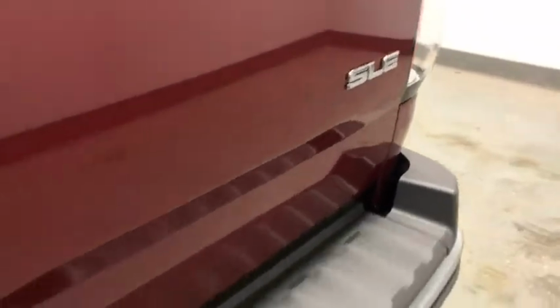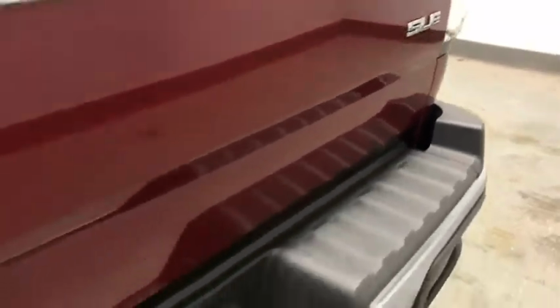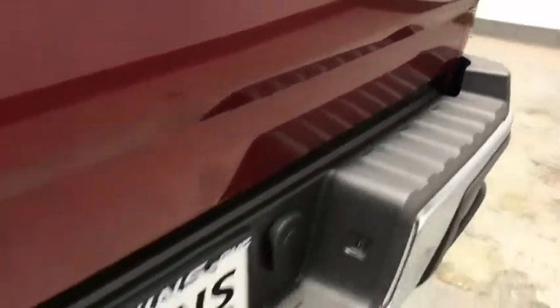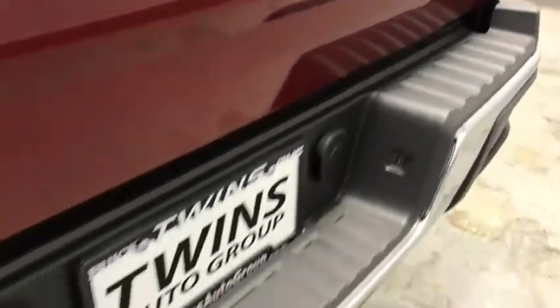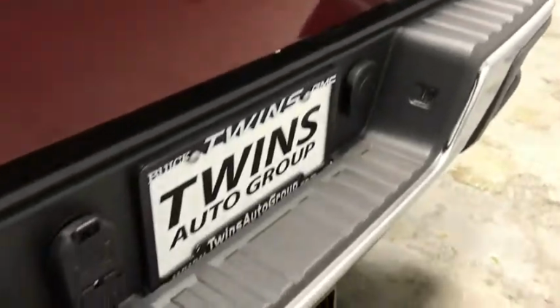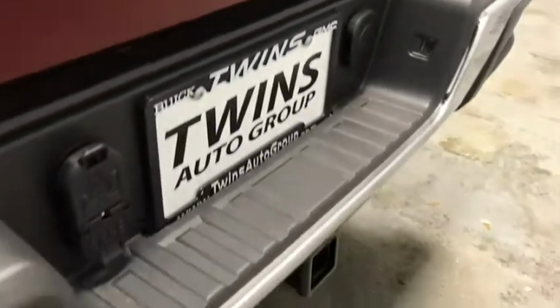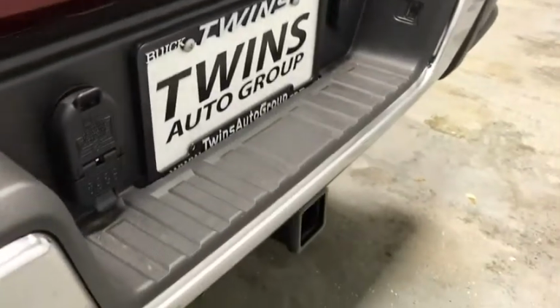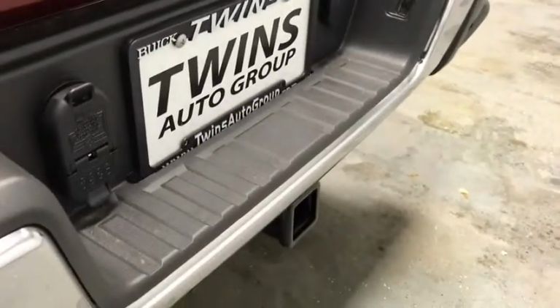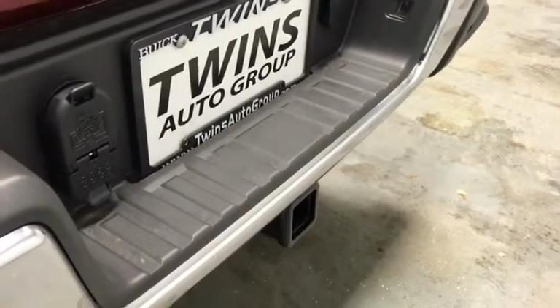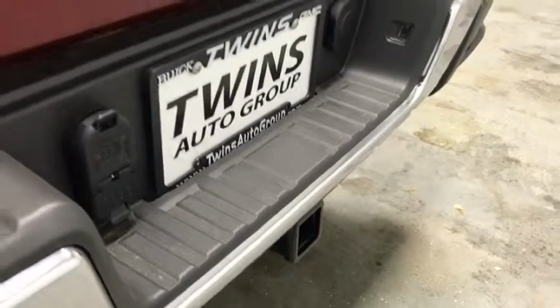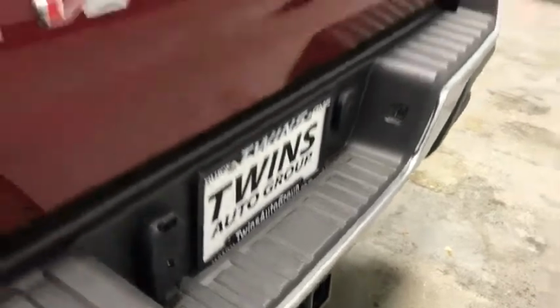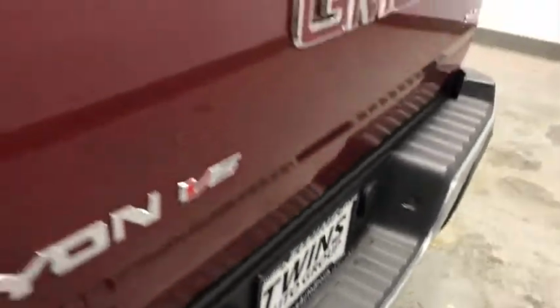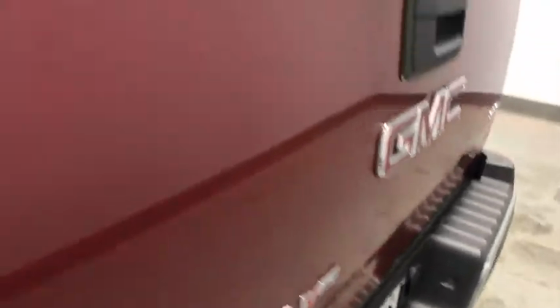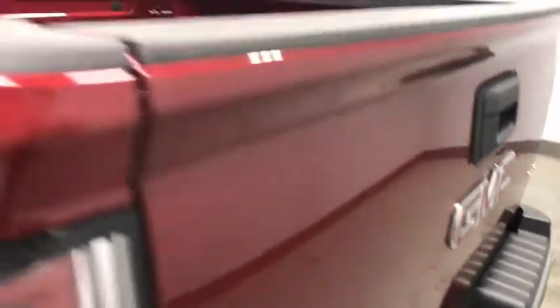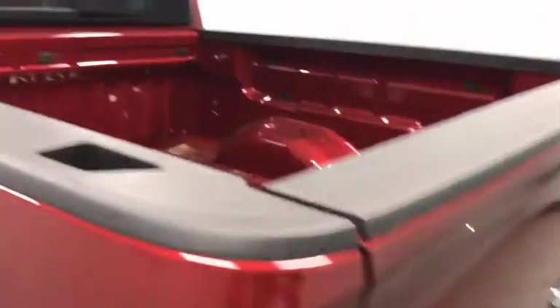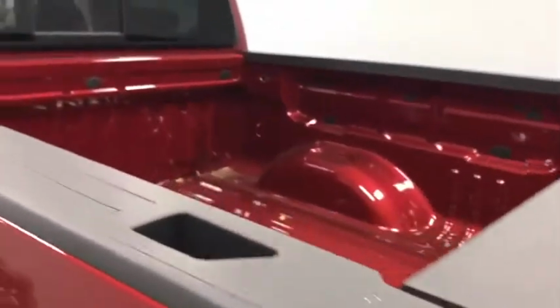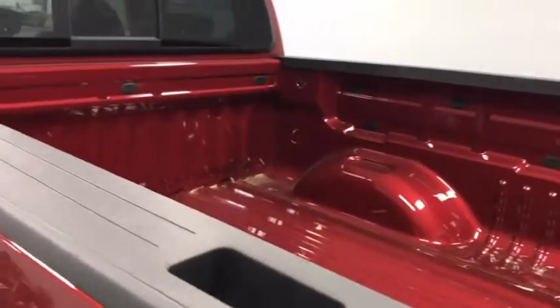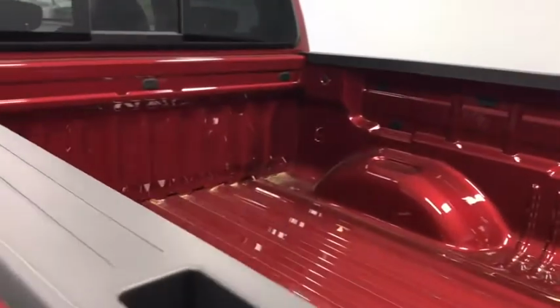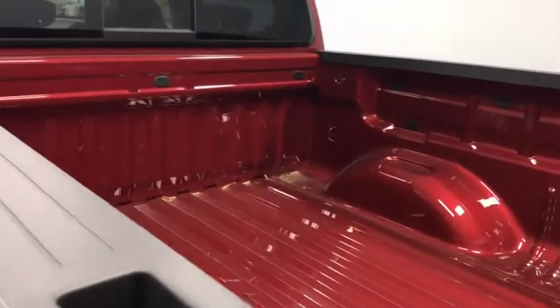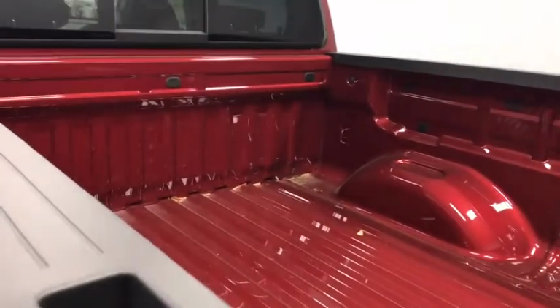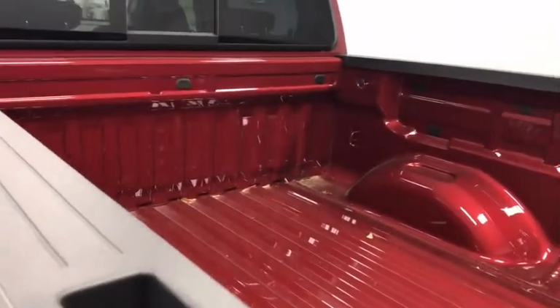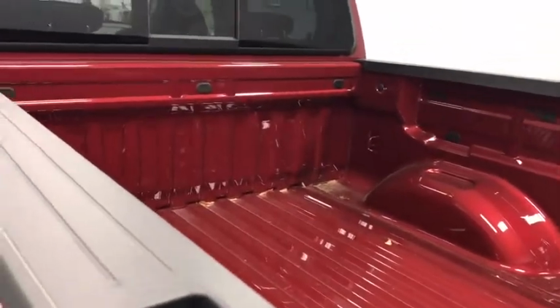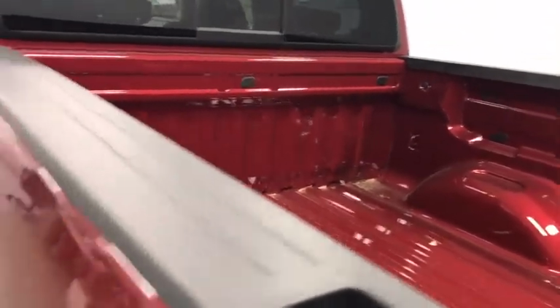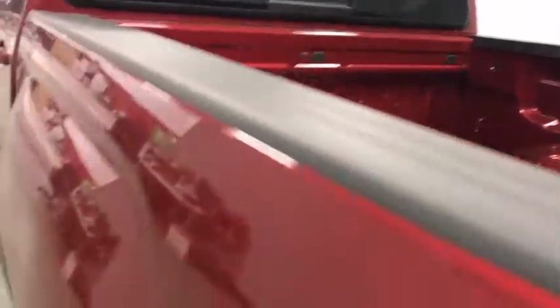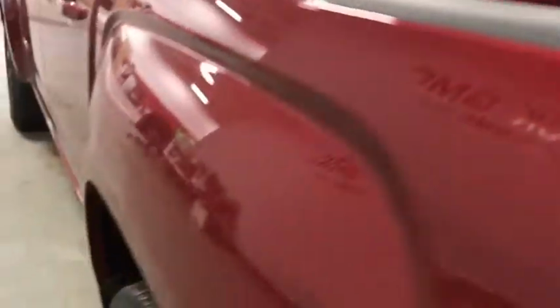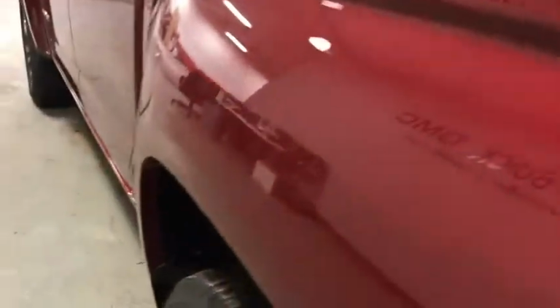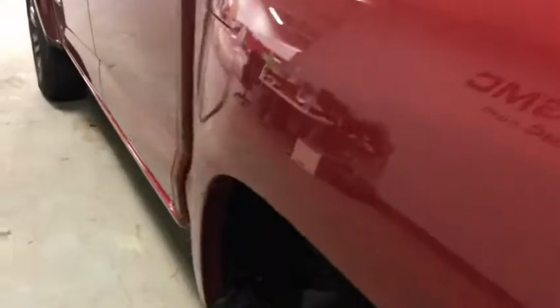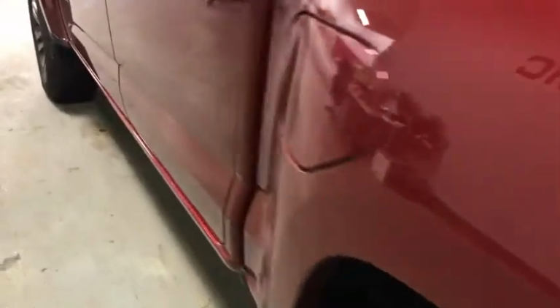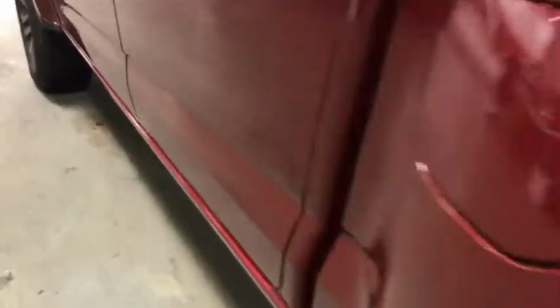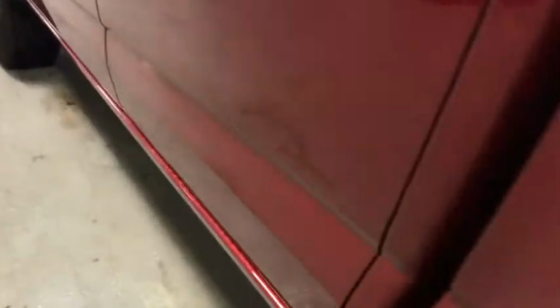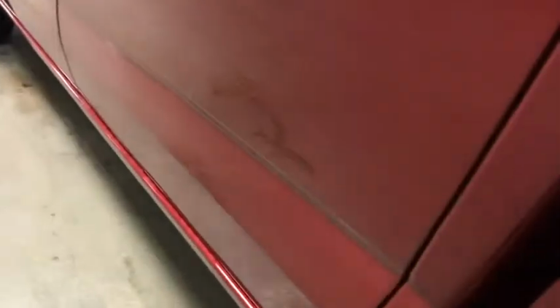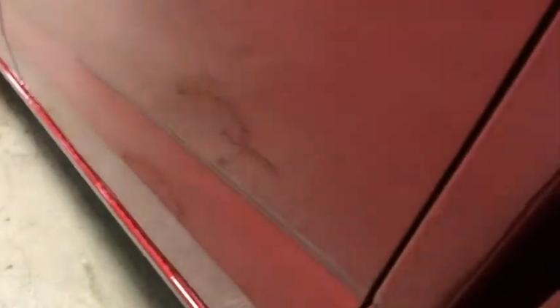Security system, heated front driver and passenger seats, trip computer, HD radio, panic alarm, overhead console, remote keyless entry, tachometer.